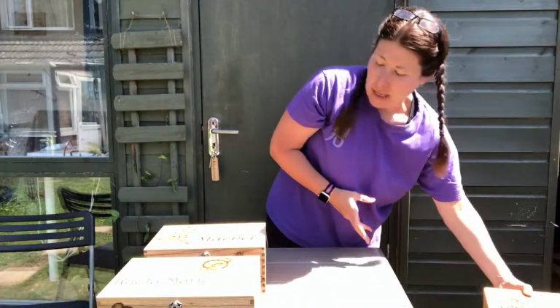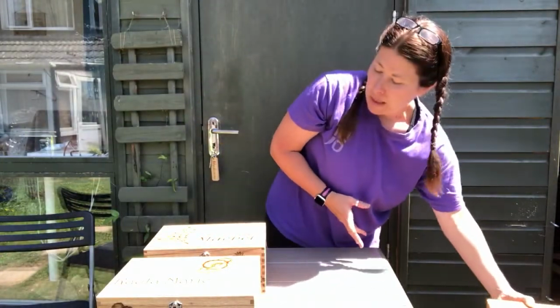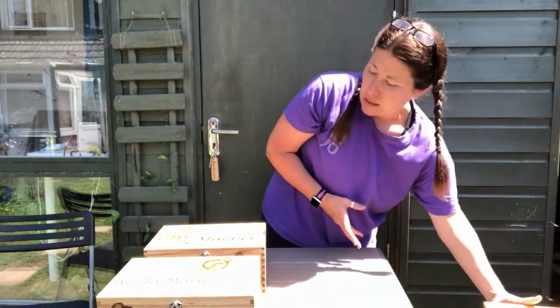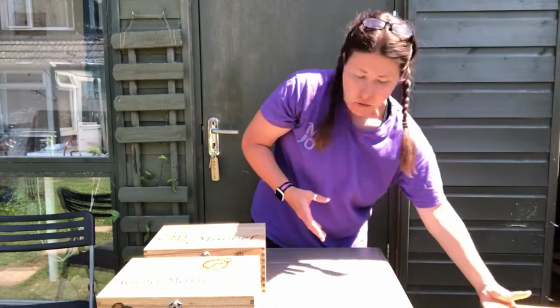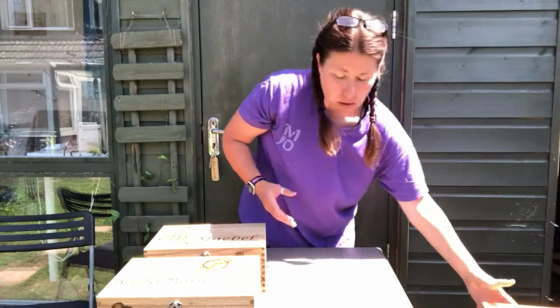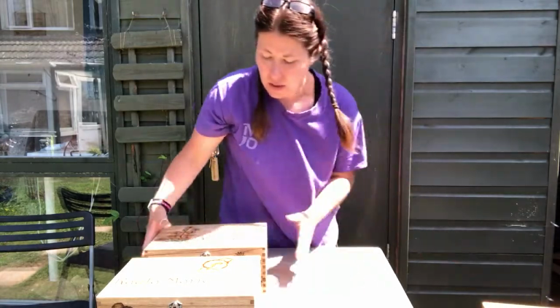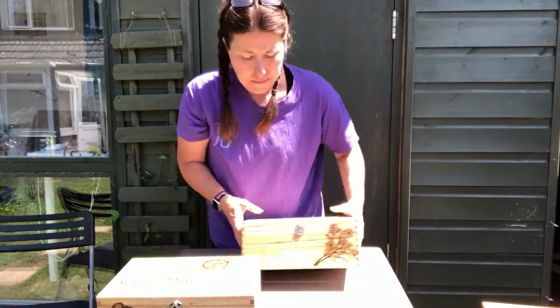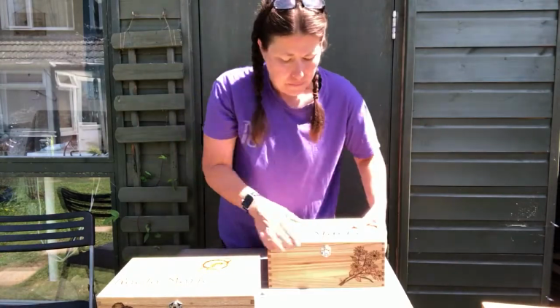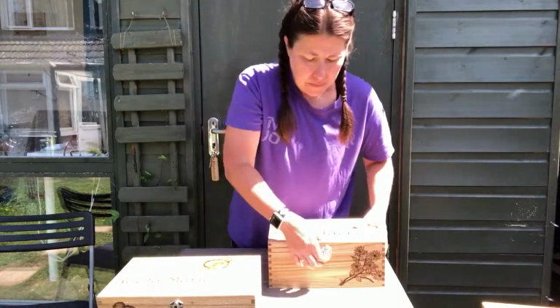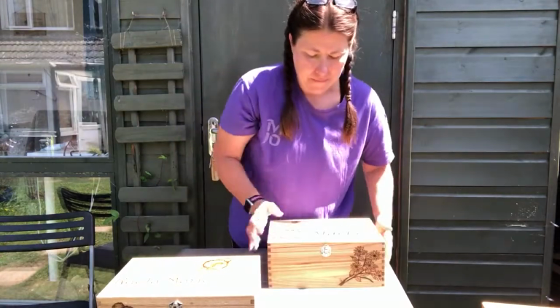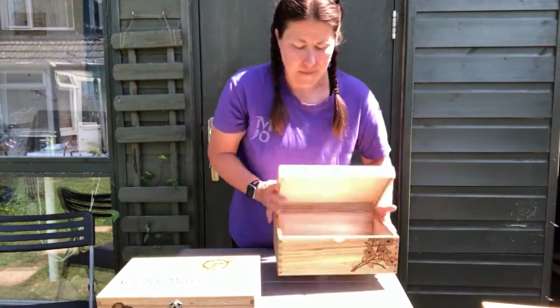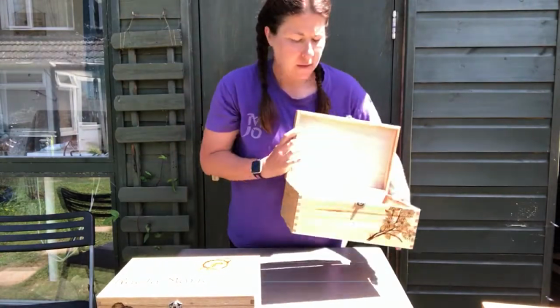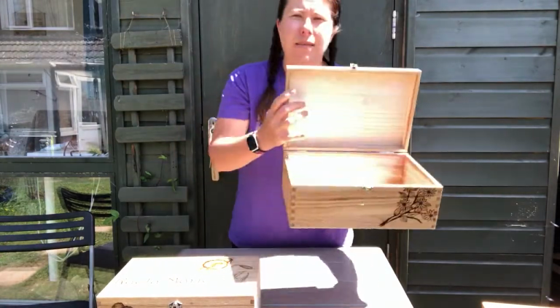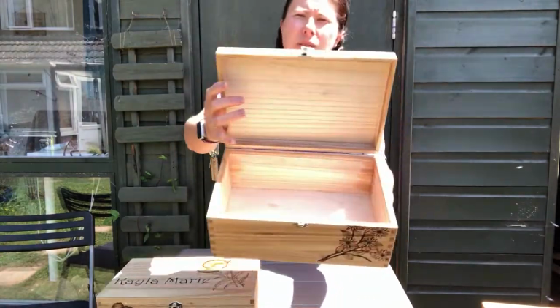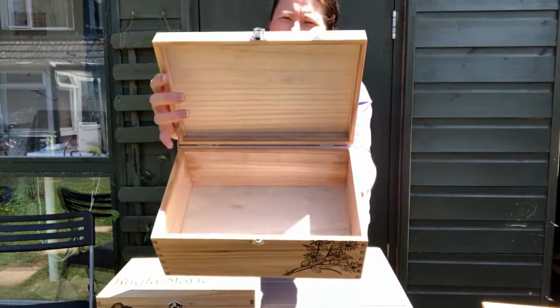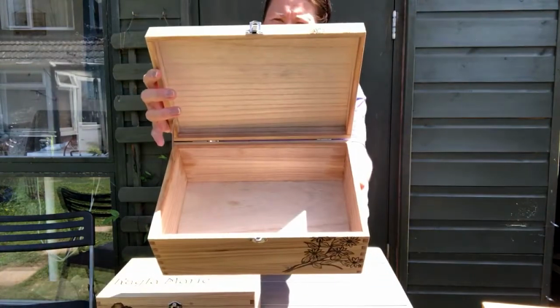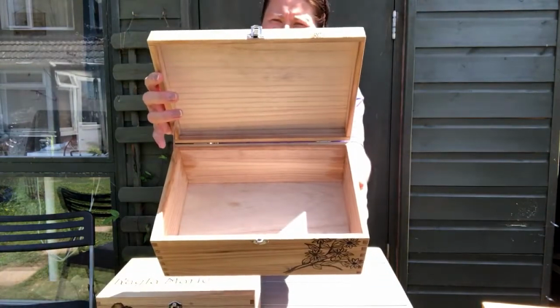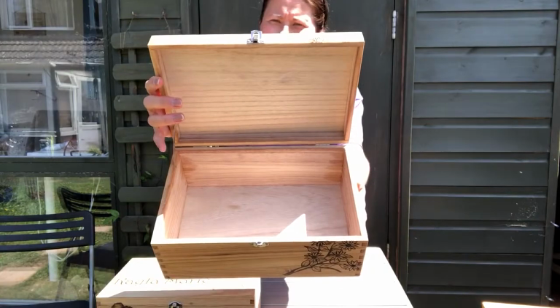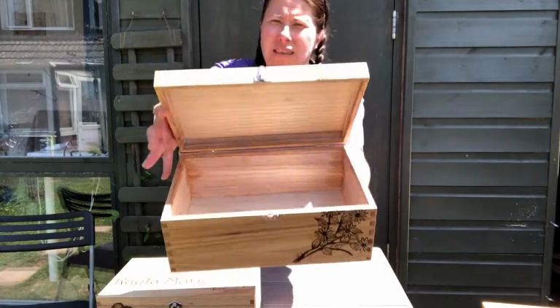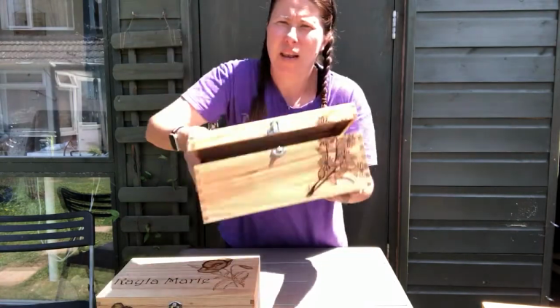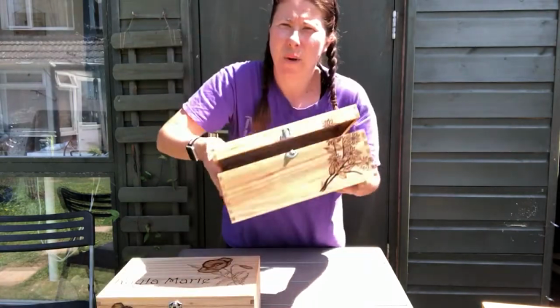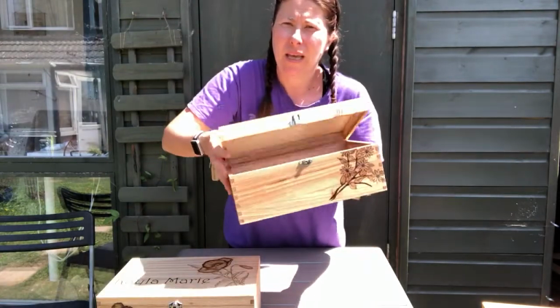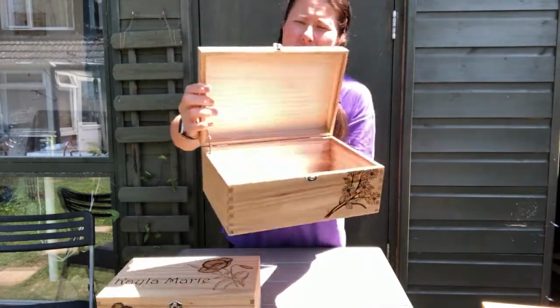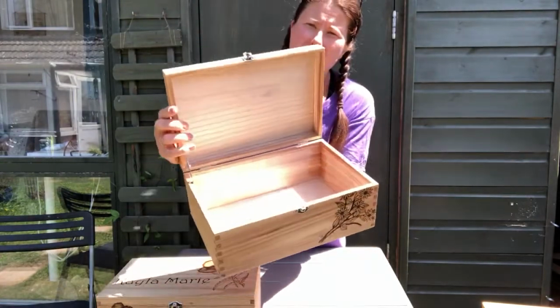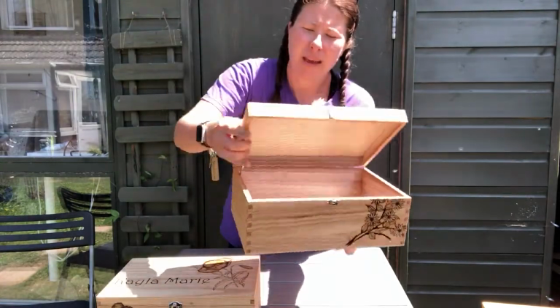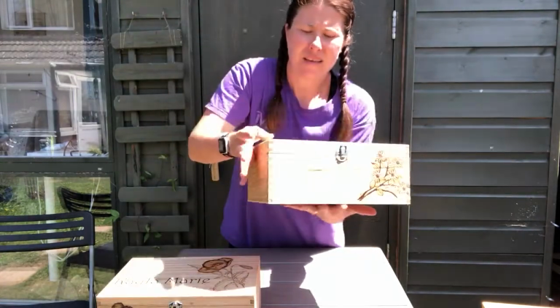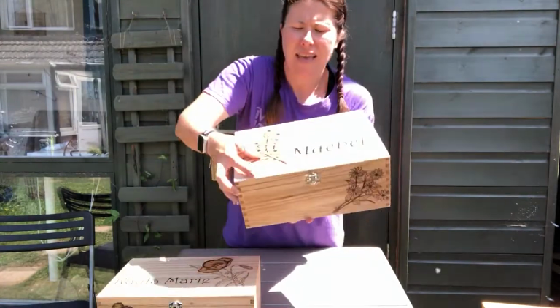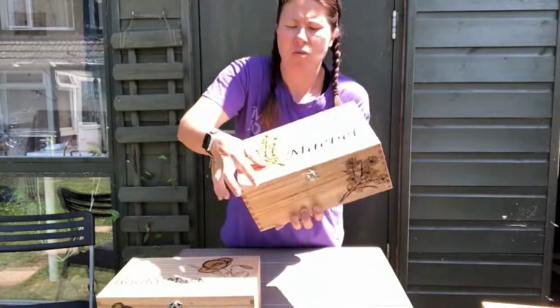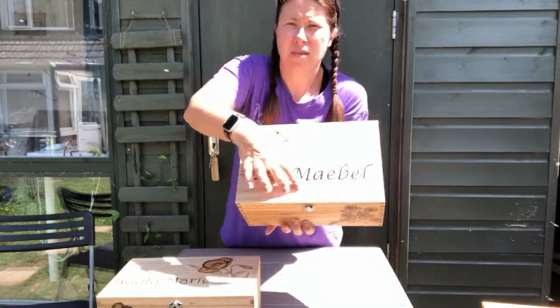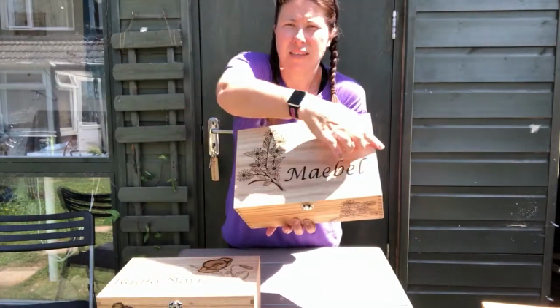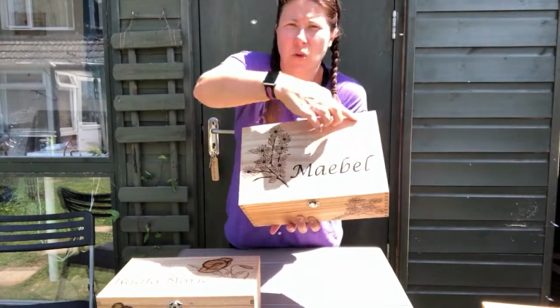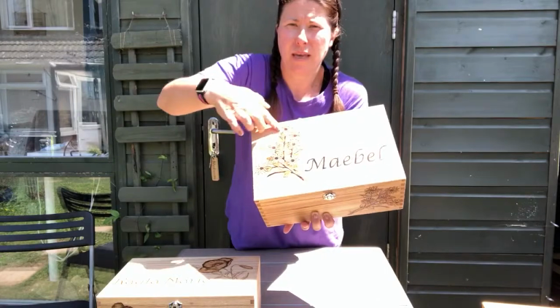So that's what they look like inside. They're quite lightweight, but they're about A4 size on the top there.